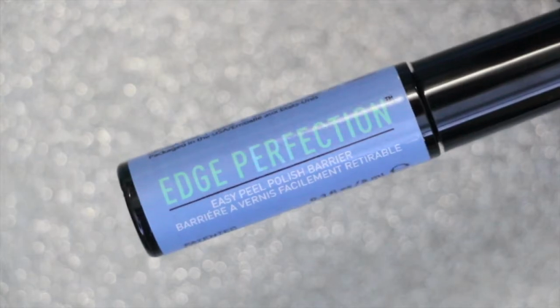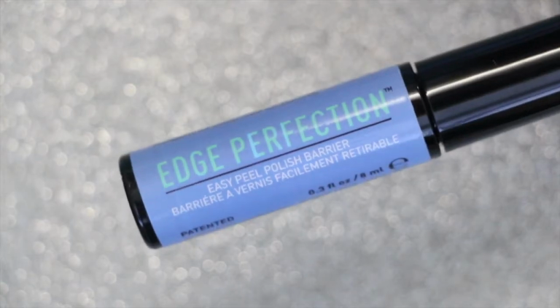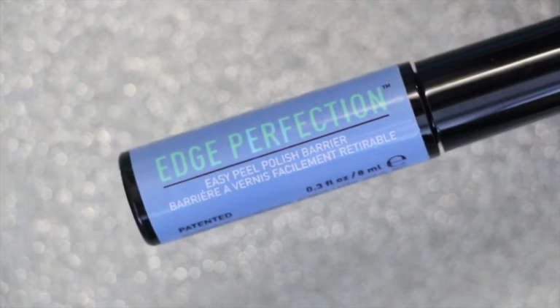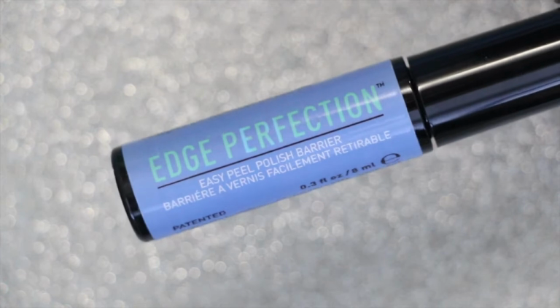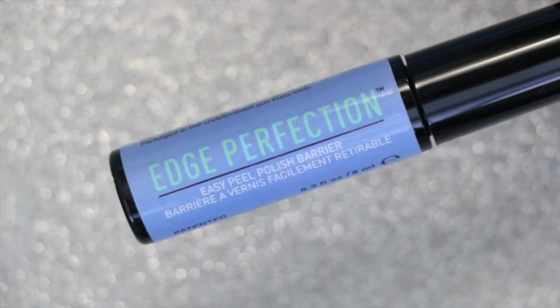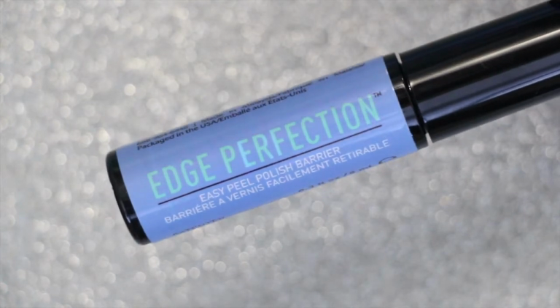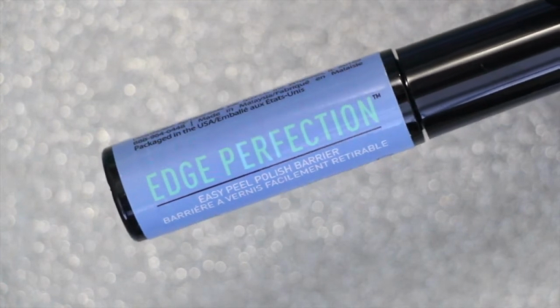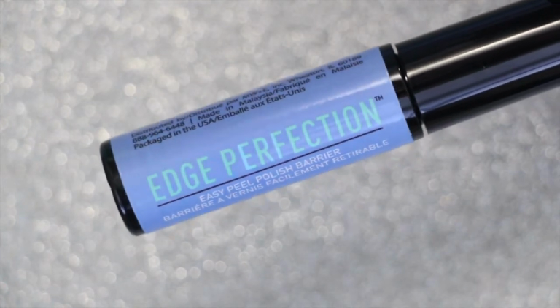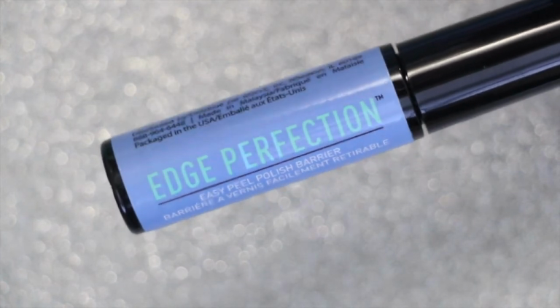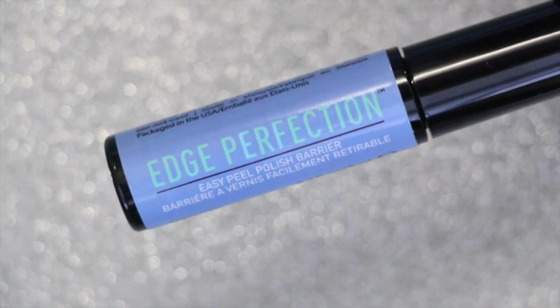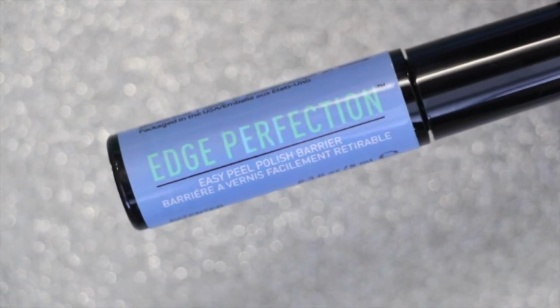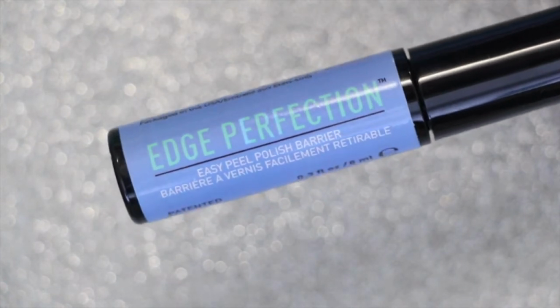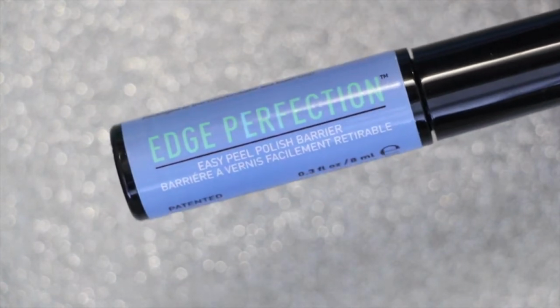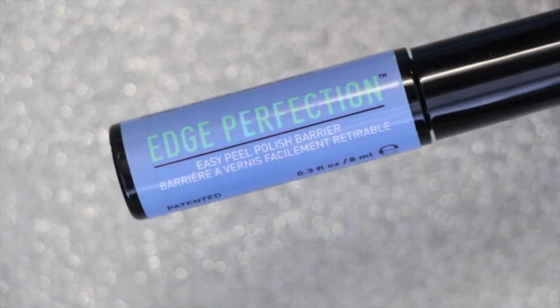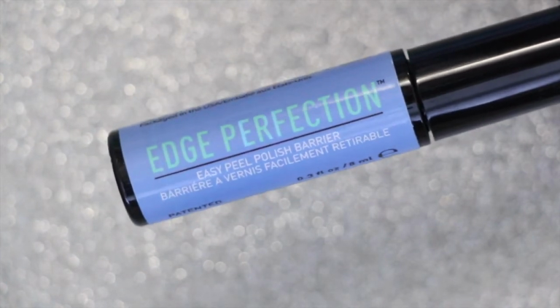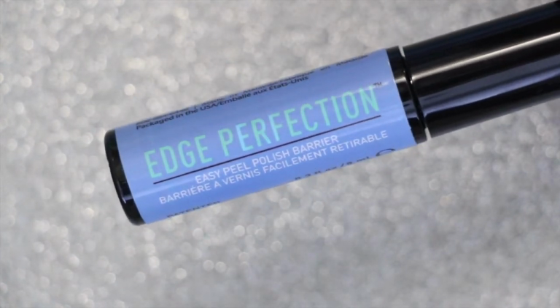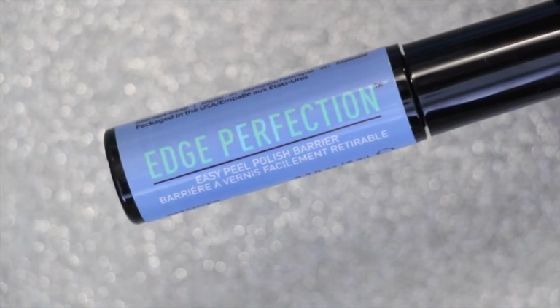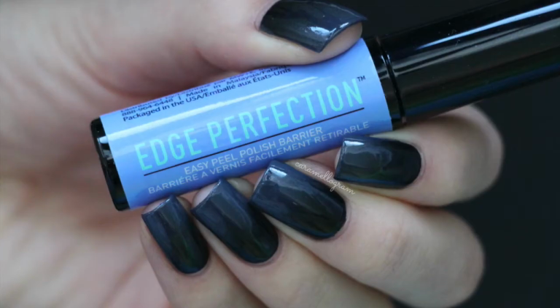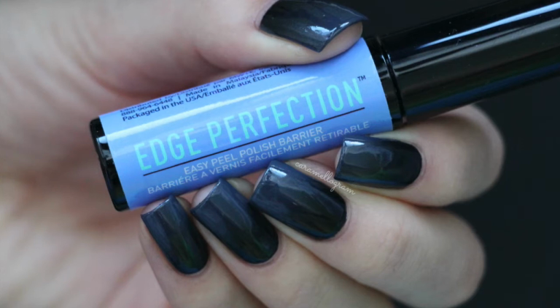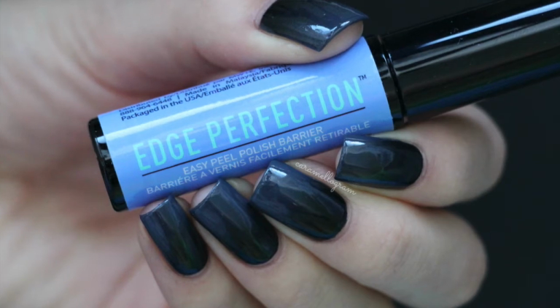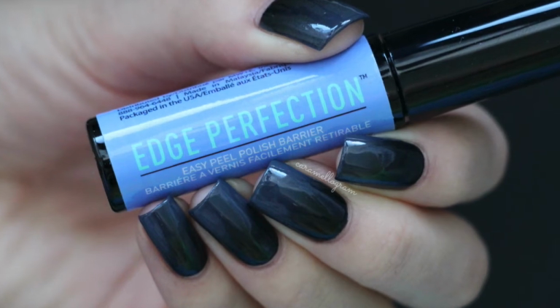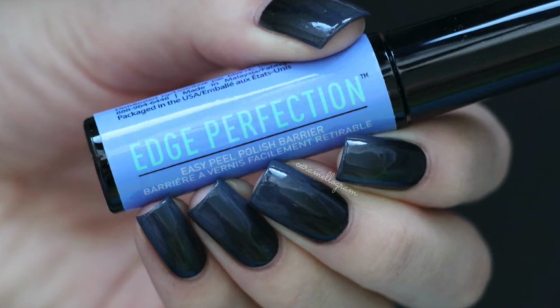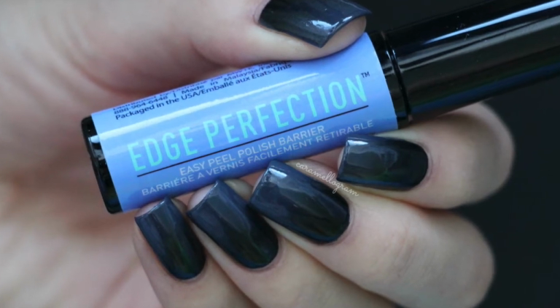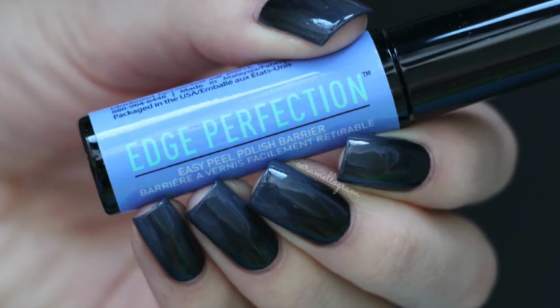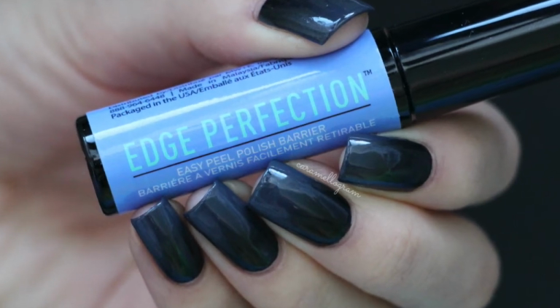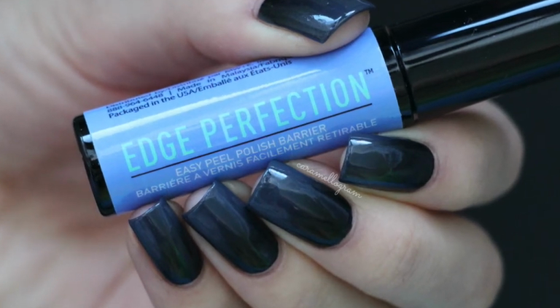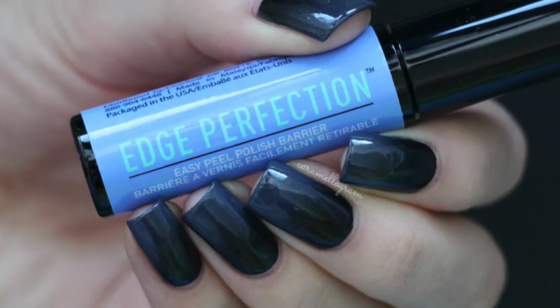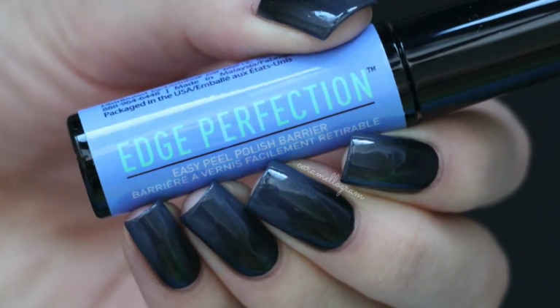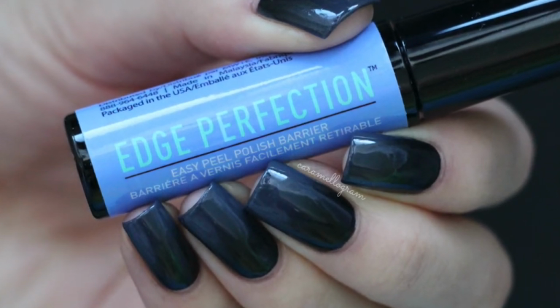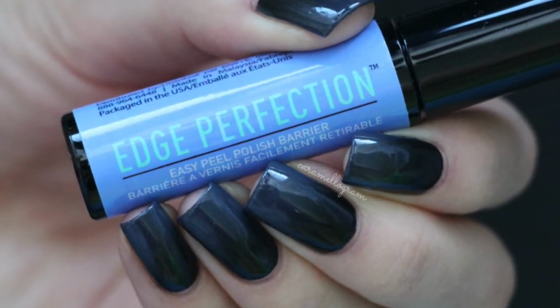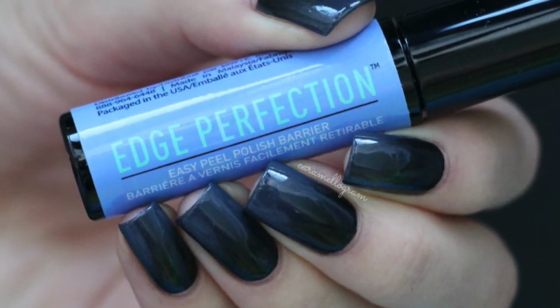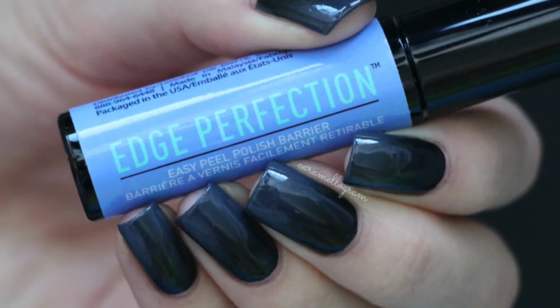Overall I really enjoyed using the Edge Perfection polish barrier. I like how it comes with a good amount of product and has a nice sized brush. It's easy to use and it works well, so I'm going to give Edge Perfection a thumbs up.